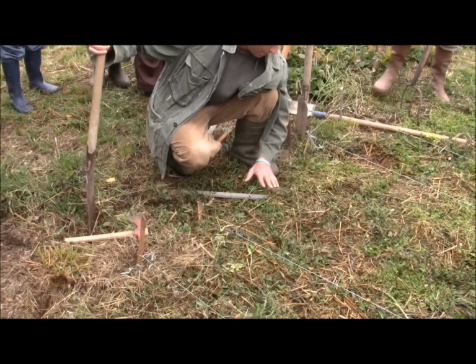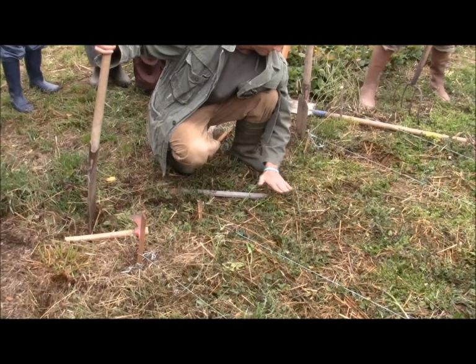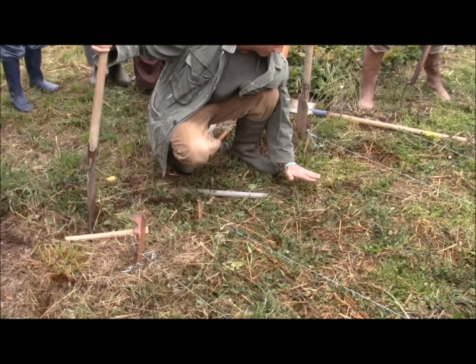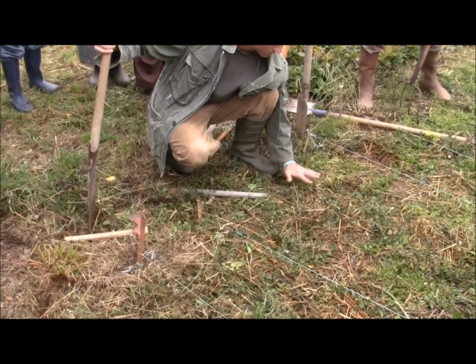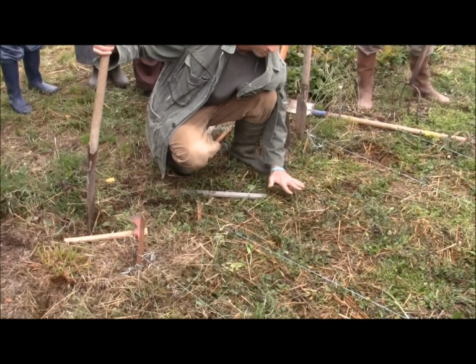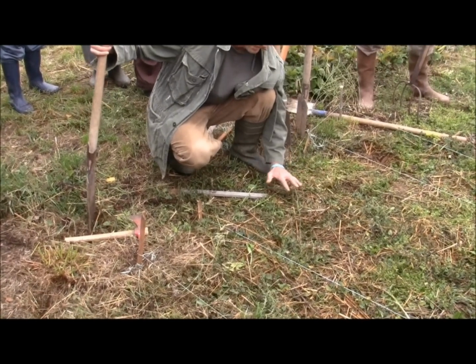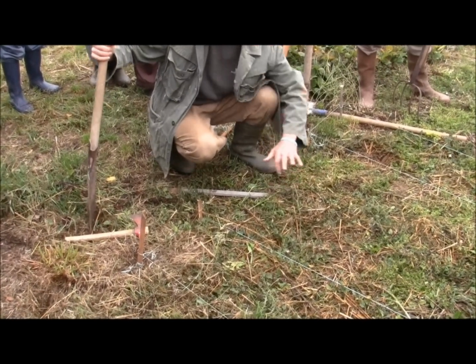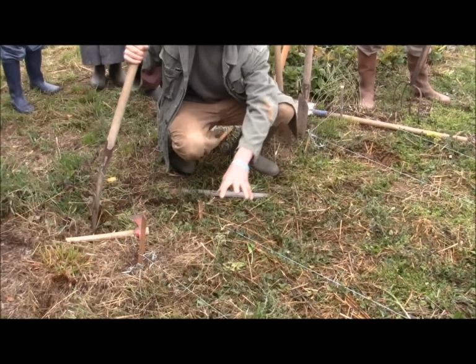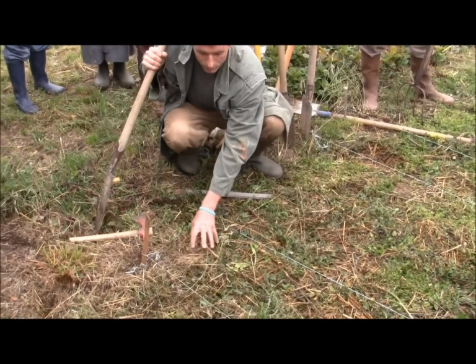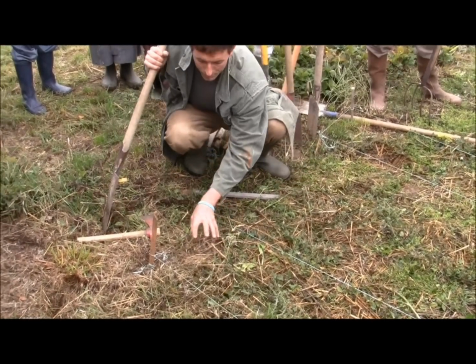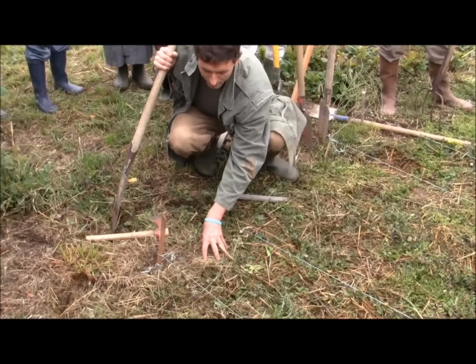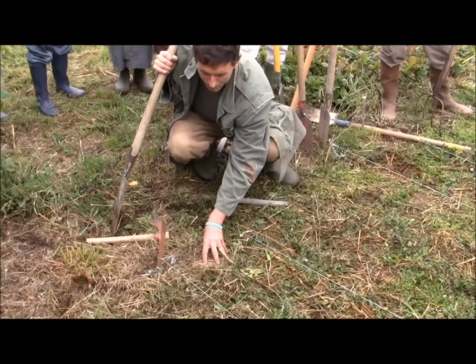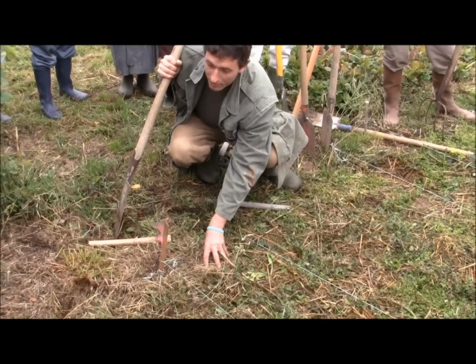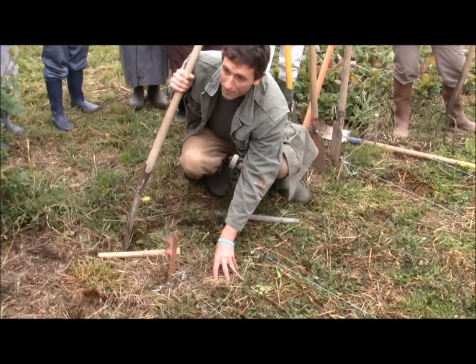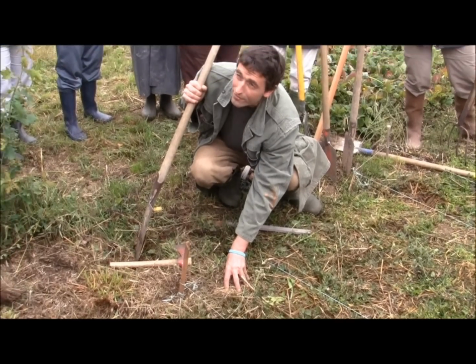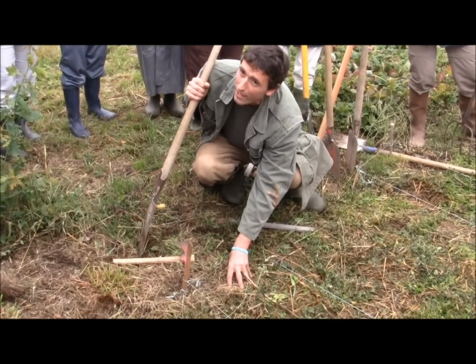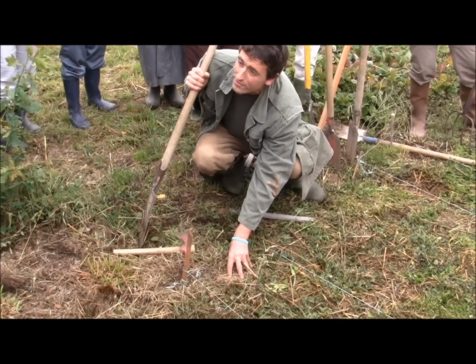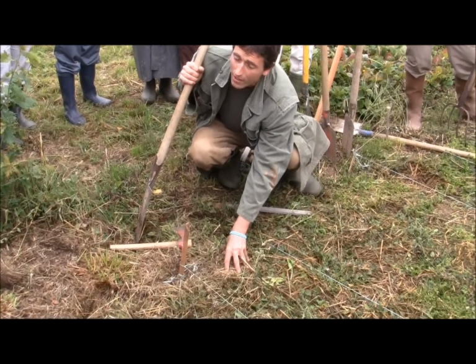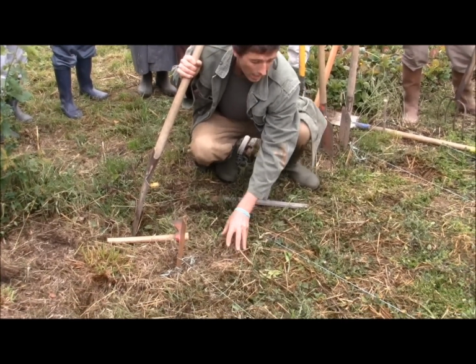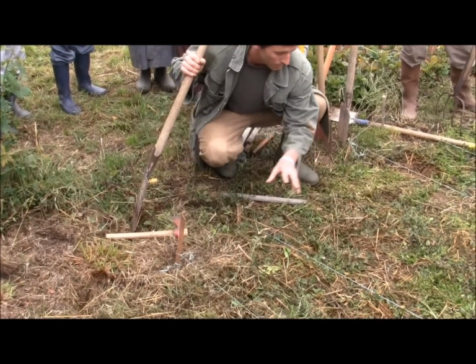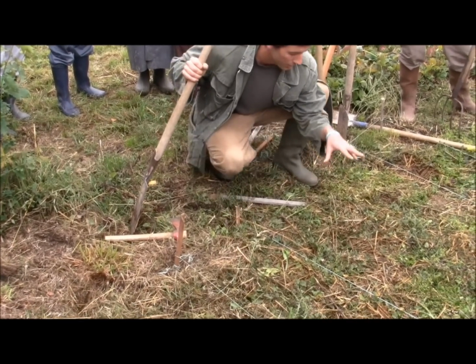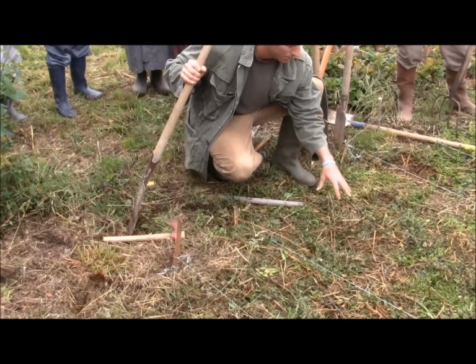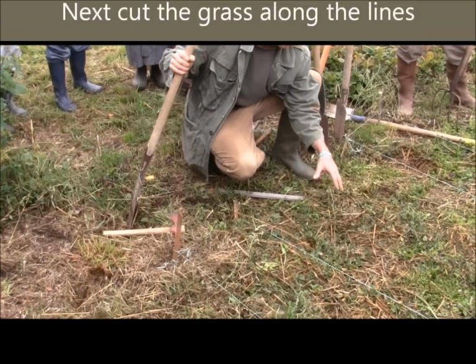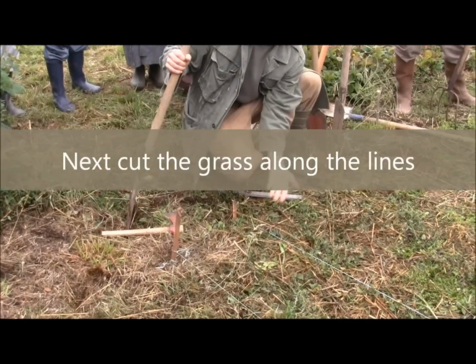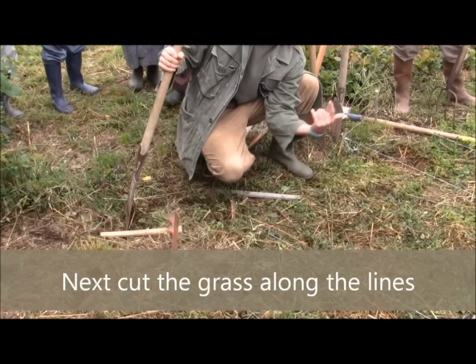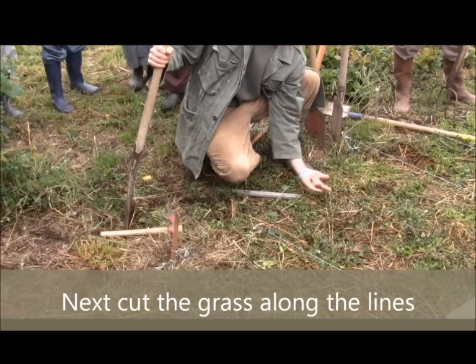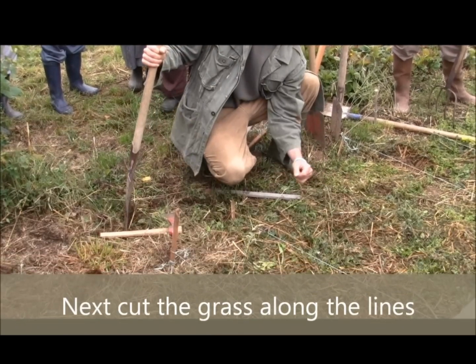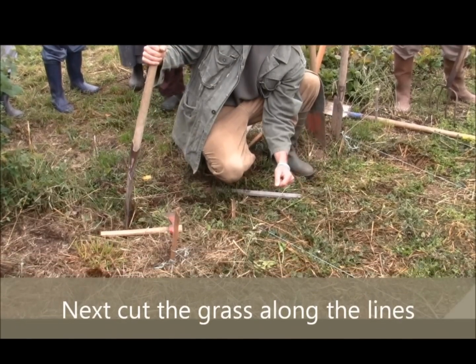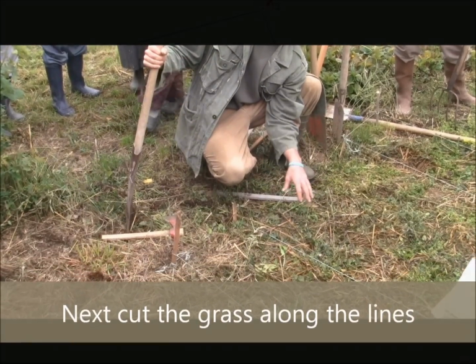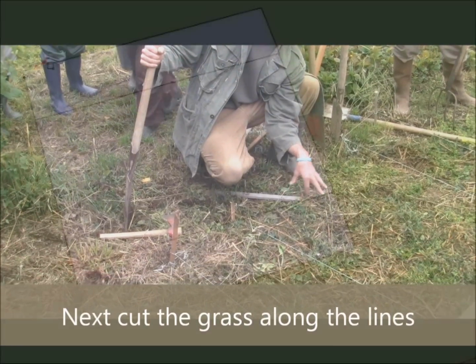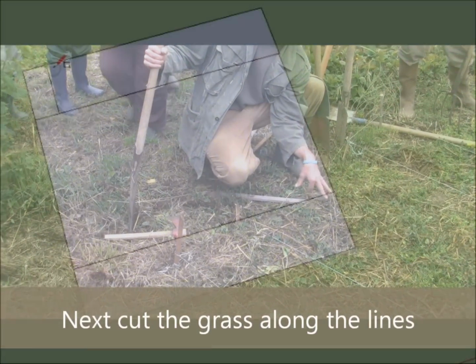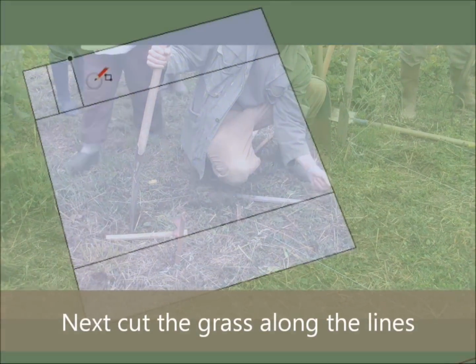And that then smothers the grass. Then what we're going to do is take the top solid from underneath this grass and put it on top of our upside-down sandwich.